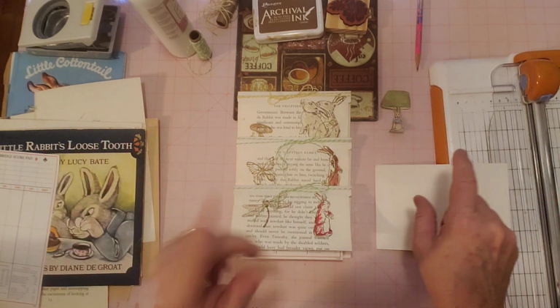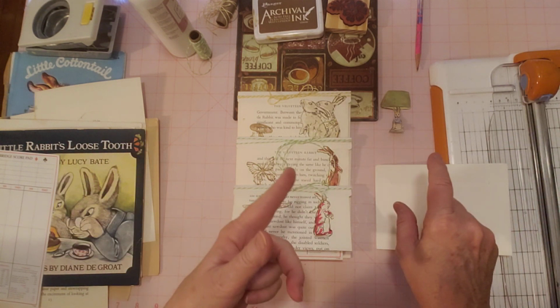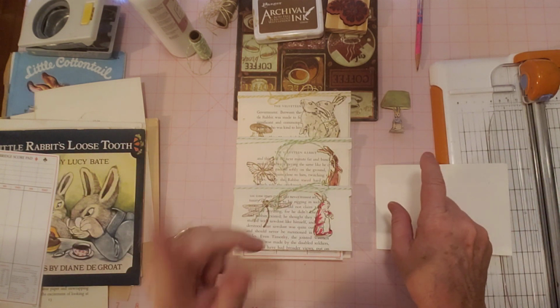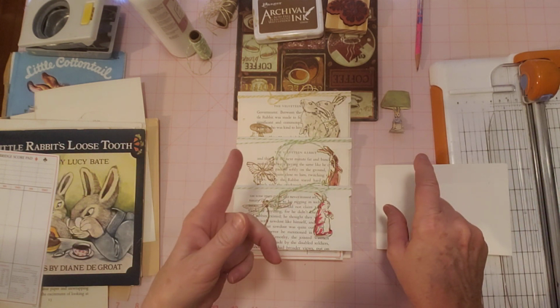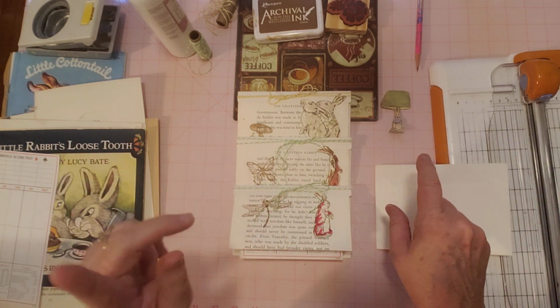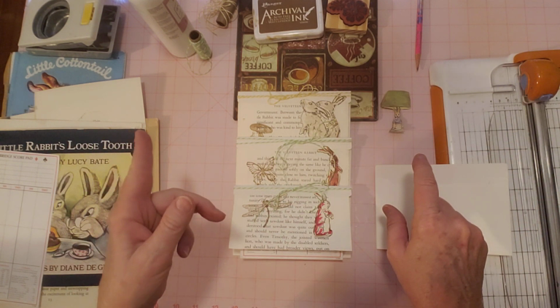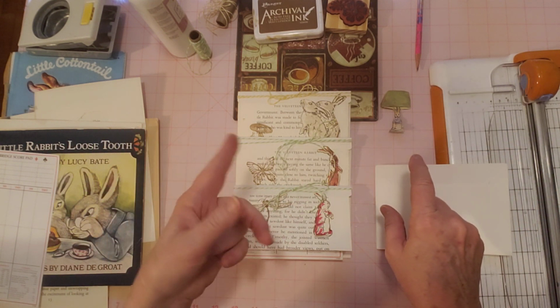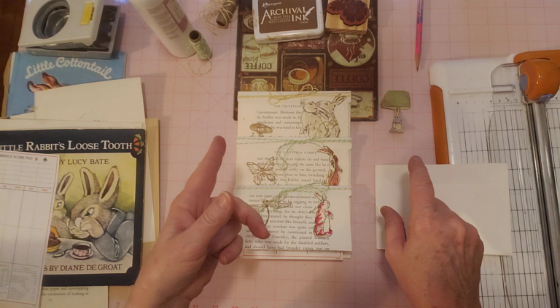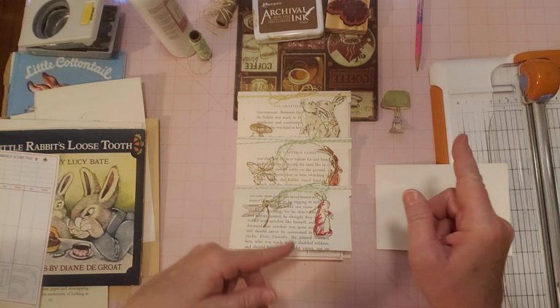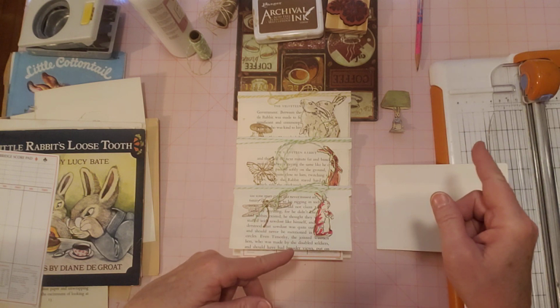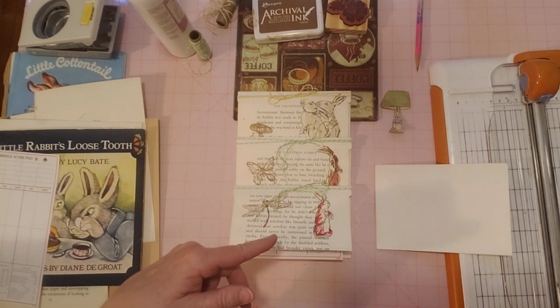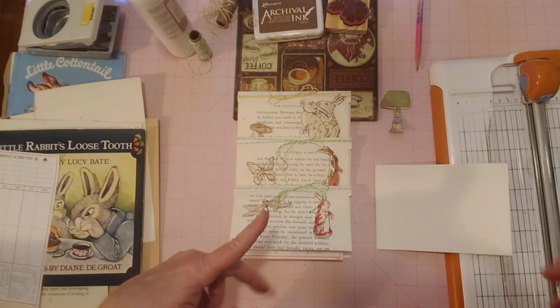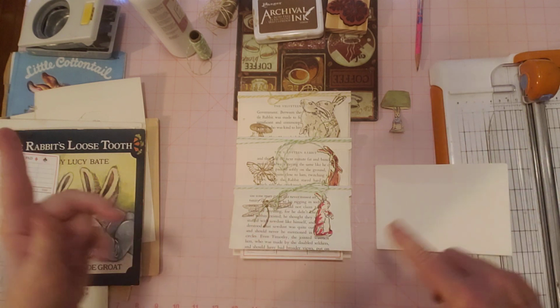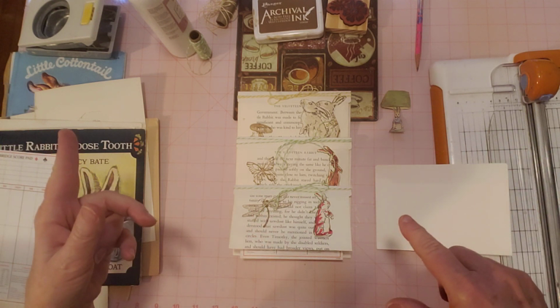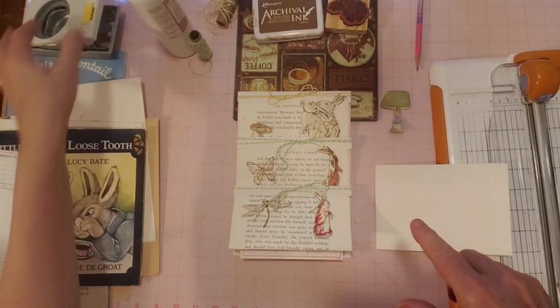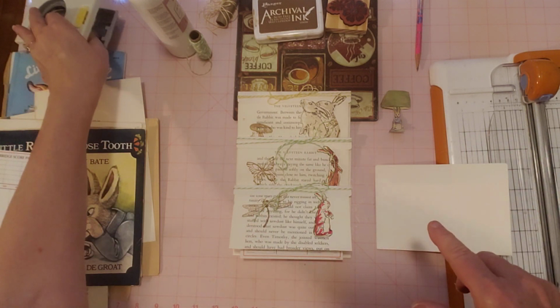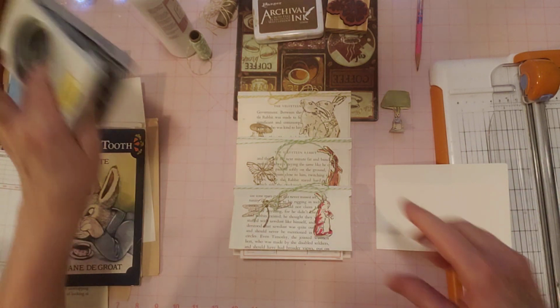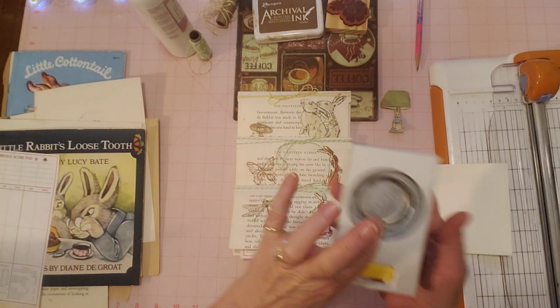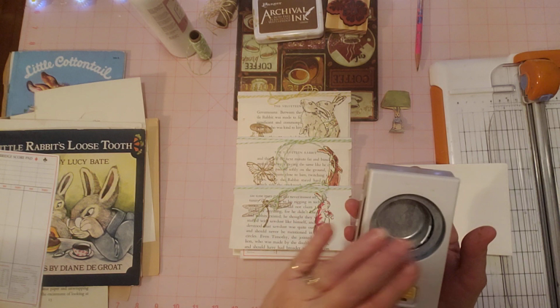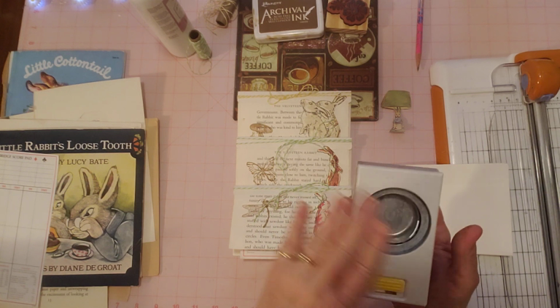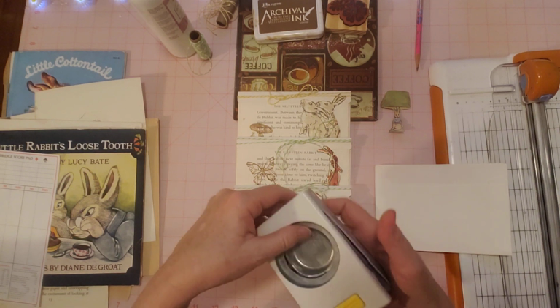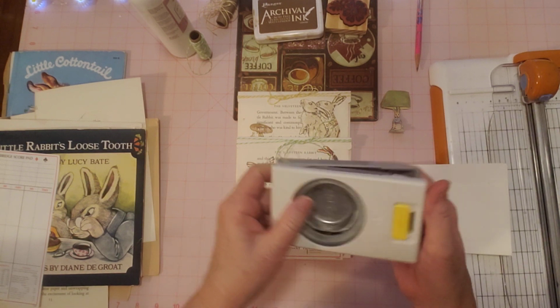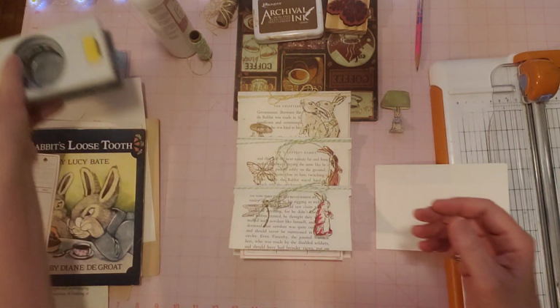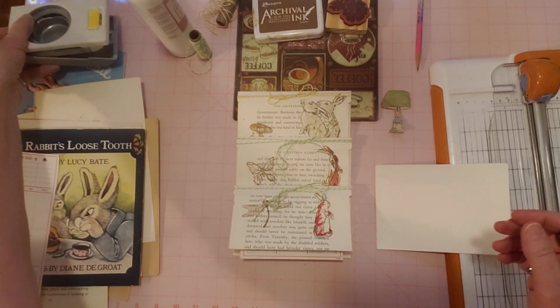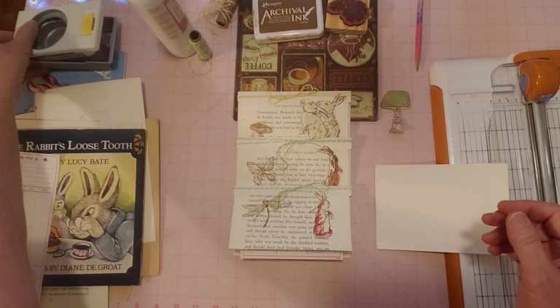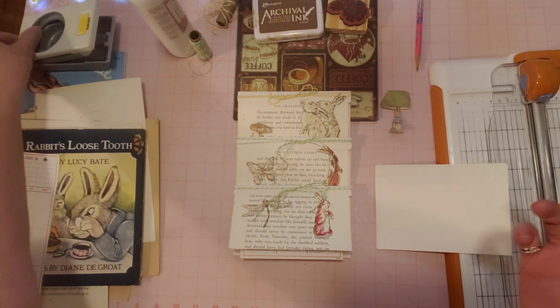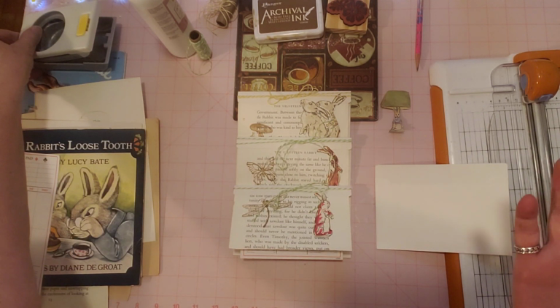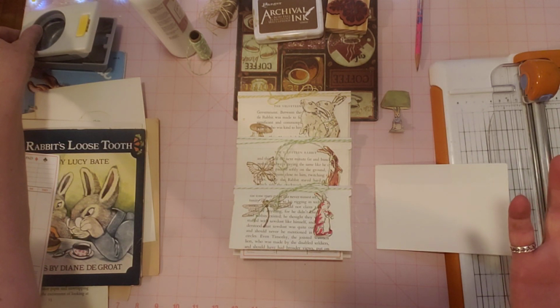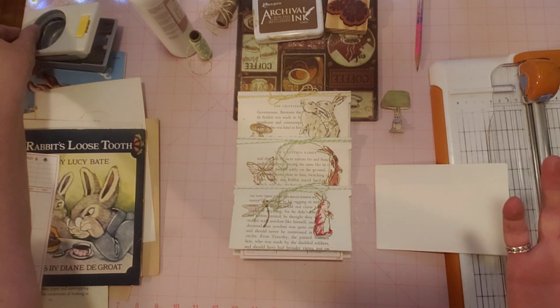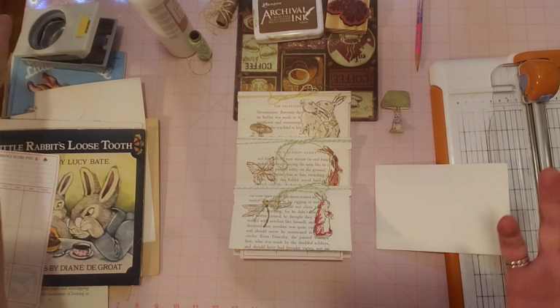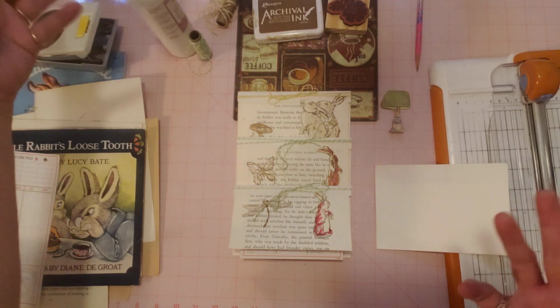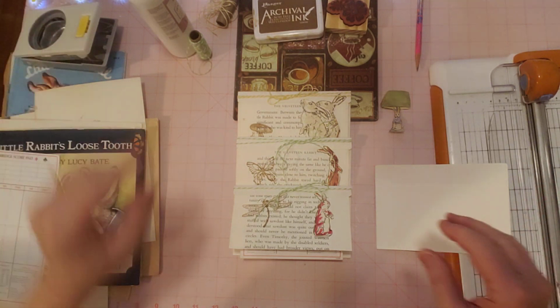I've got a rubber stamp, some ink, some glue, some Baker's twine, a pencil, and my Crop-A-Dial two inch circle punch. And I think that's it — glue, yes.